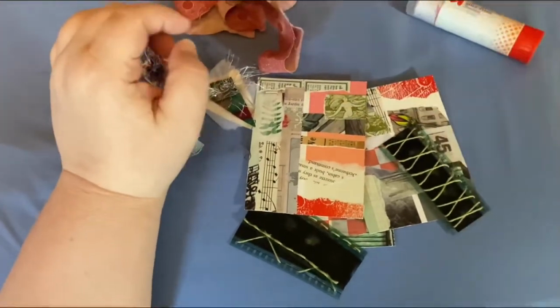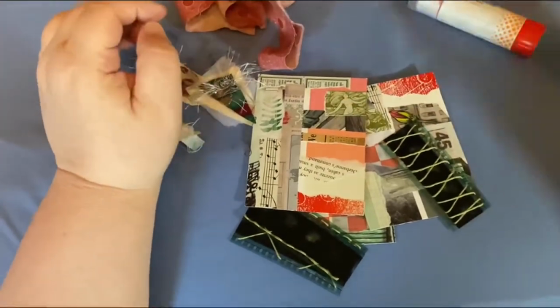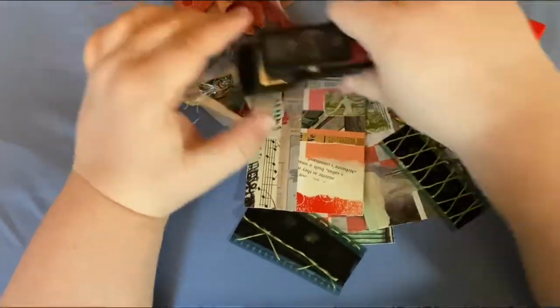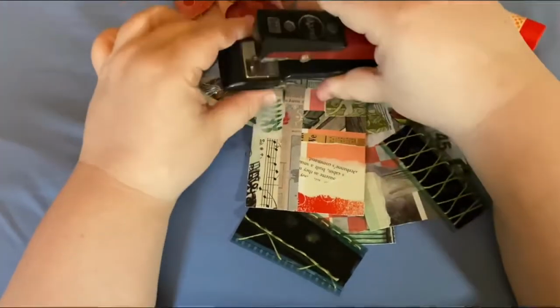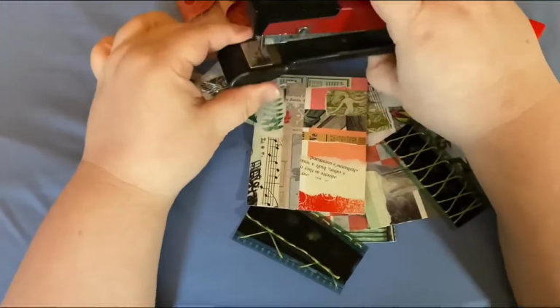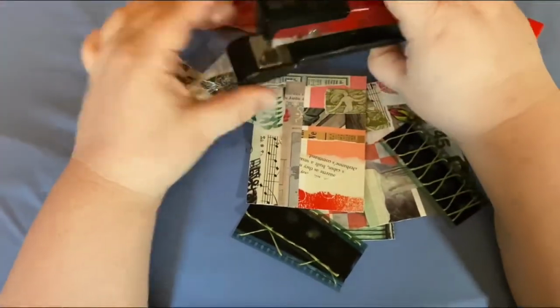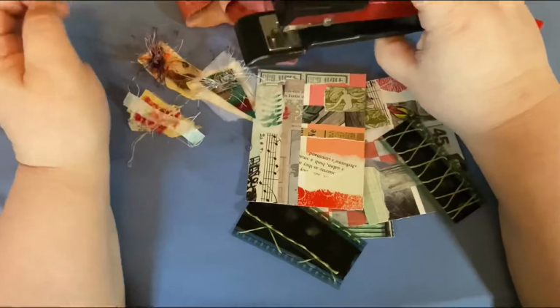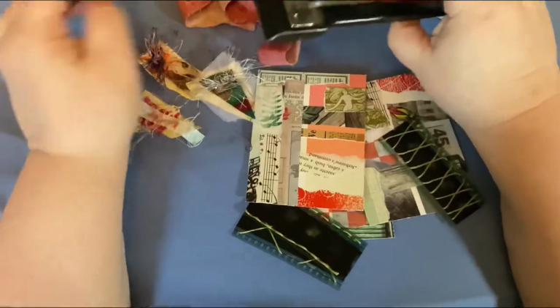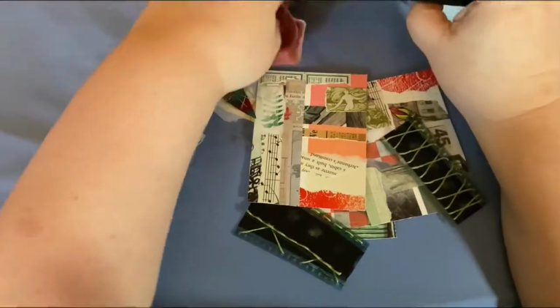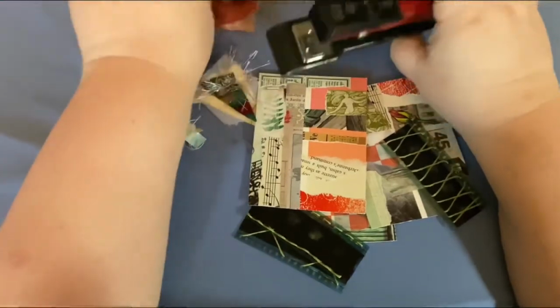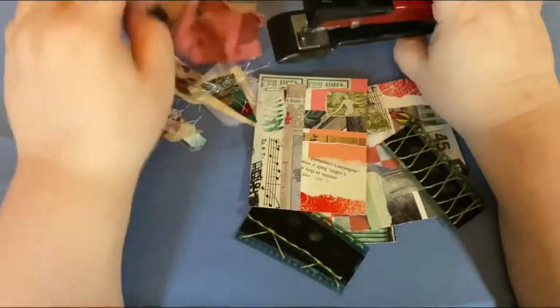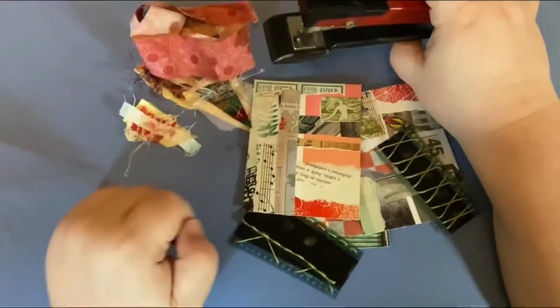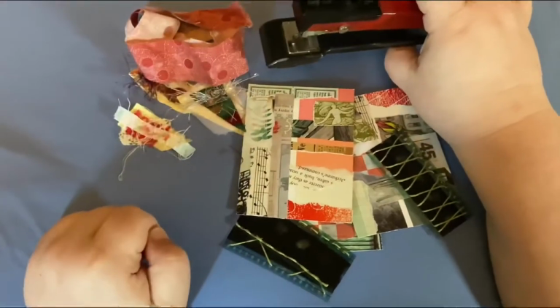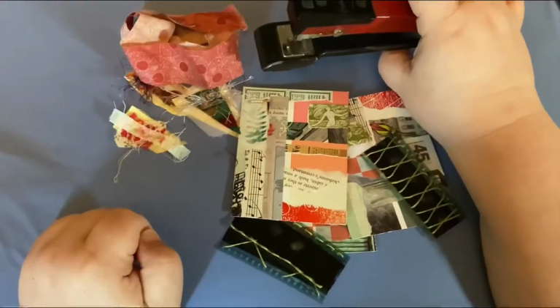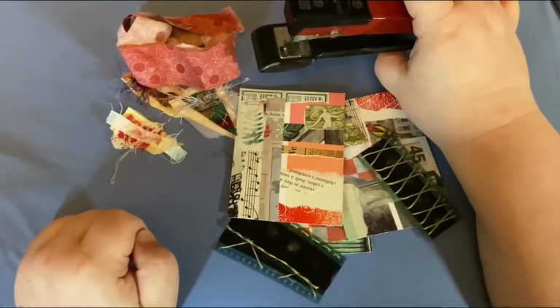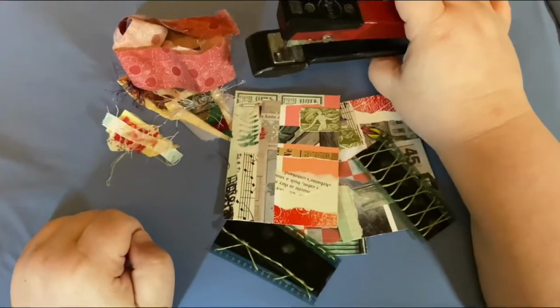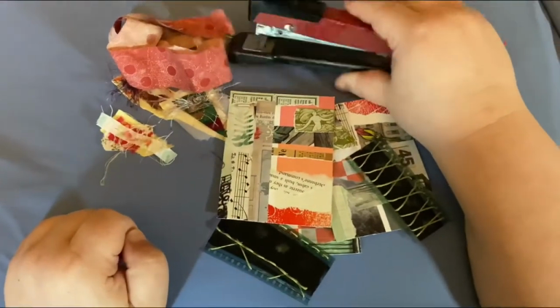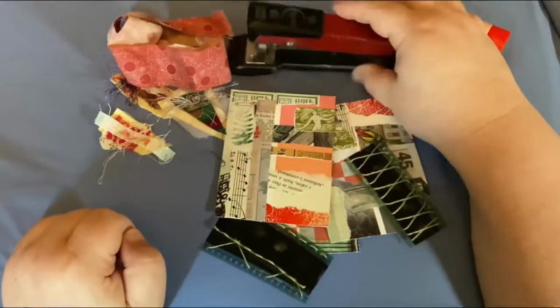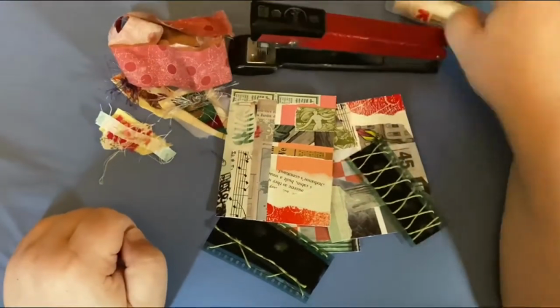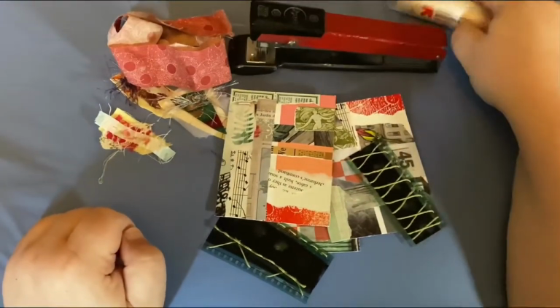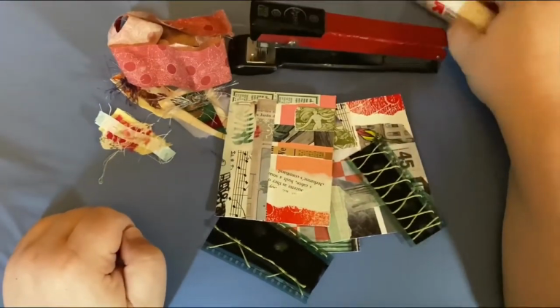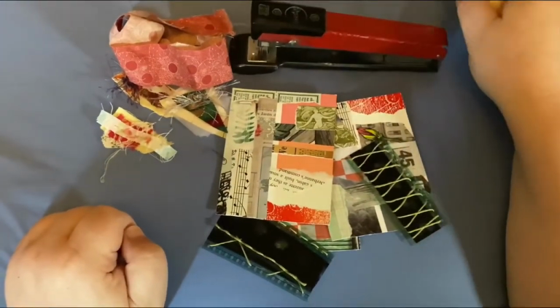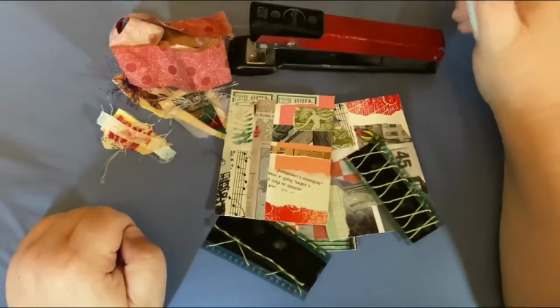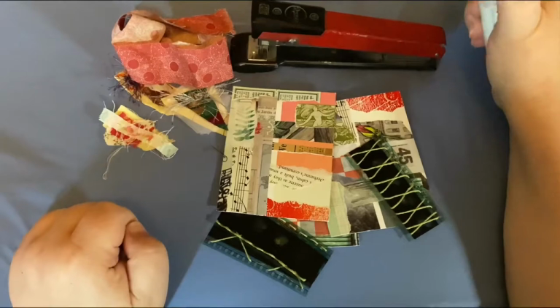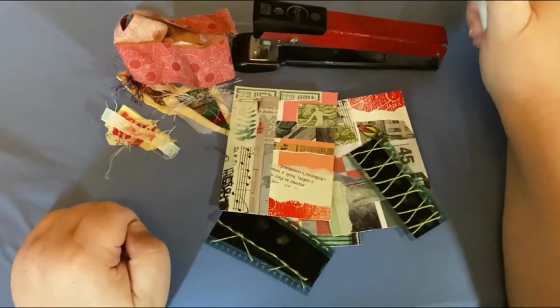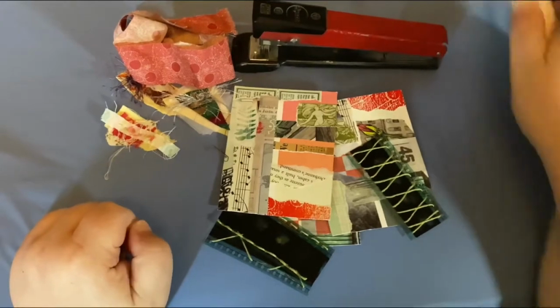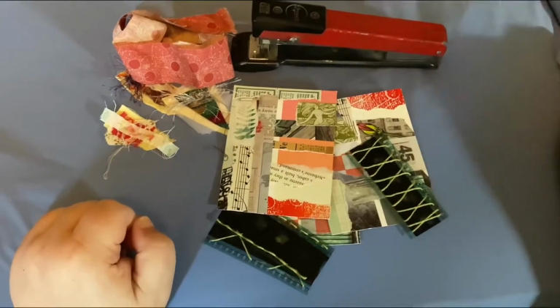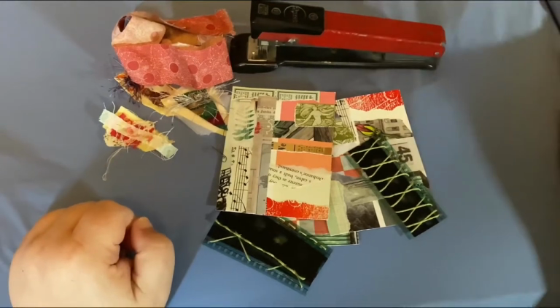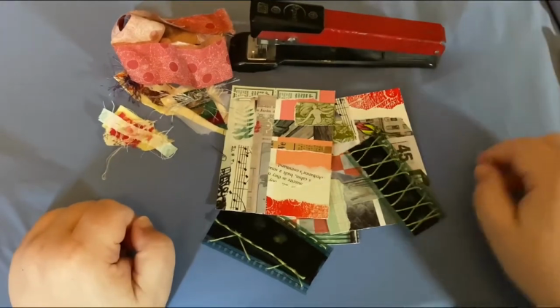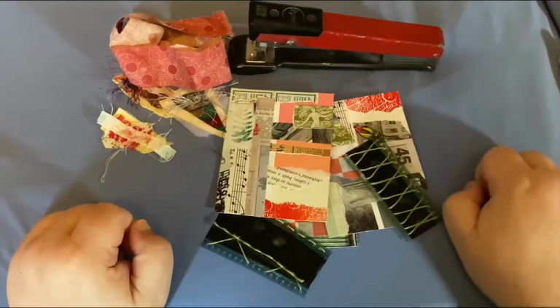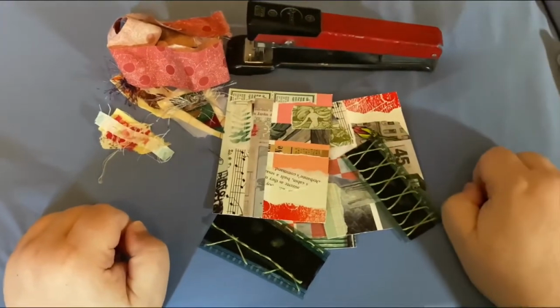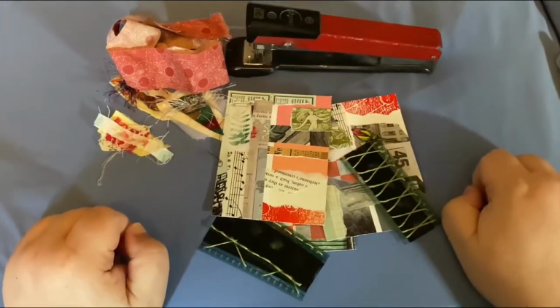And a stapler — I almost forgot. I have someone filming this: T from T's Carta Studio, my sister. Thank you, T, for doing that.